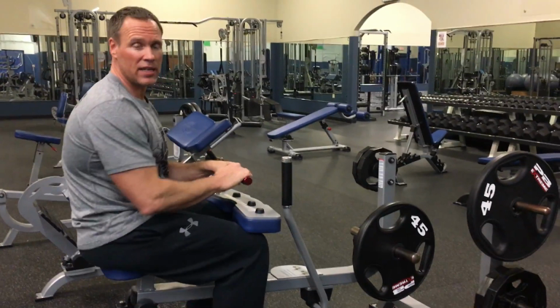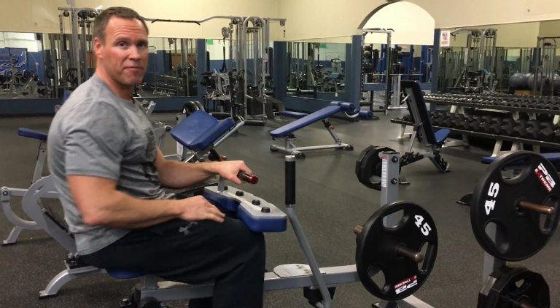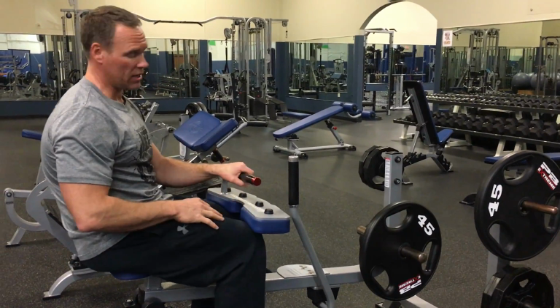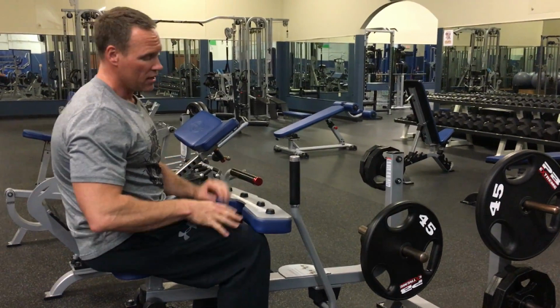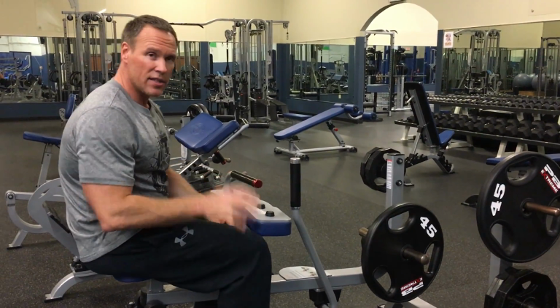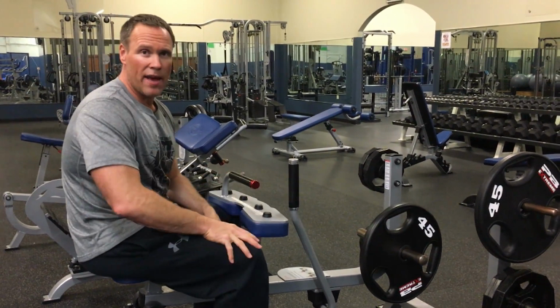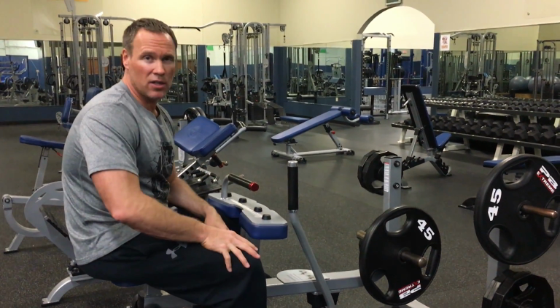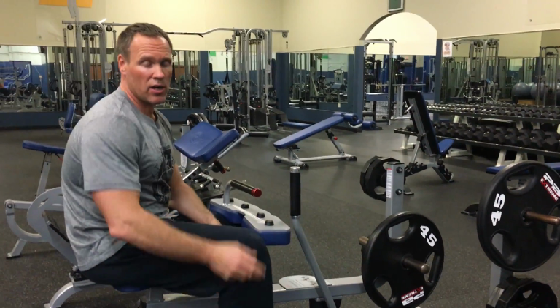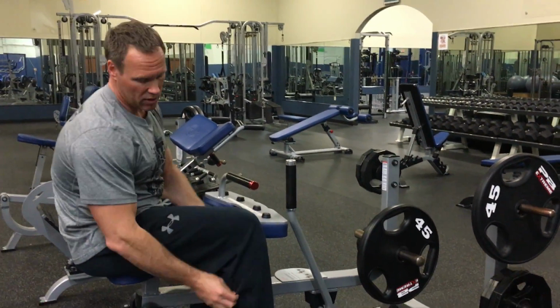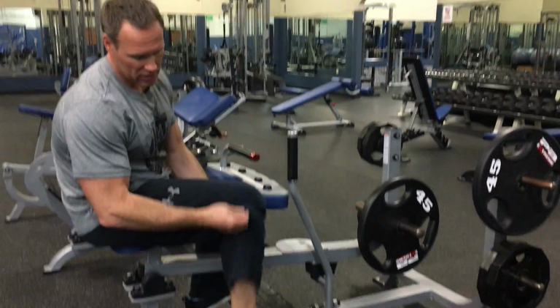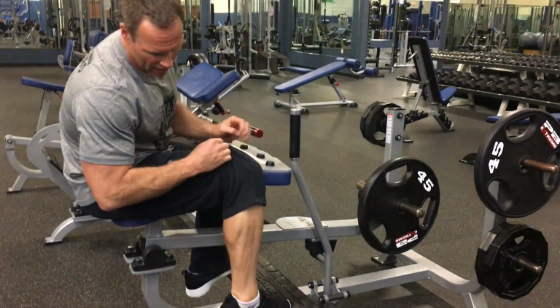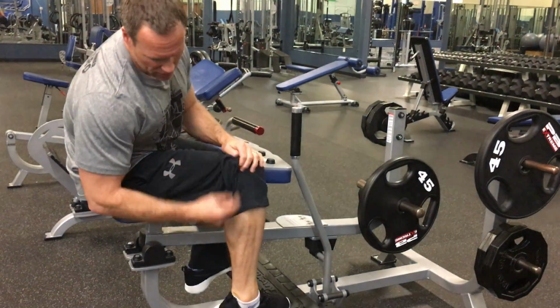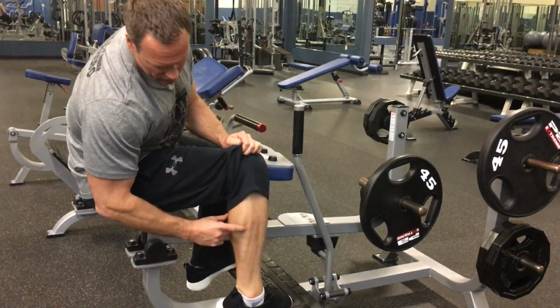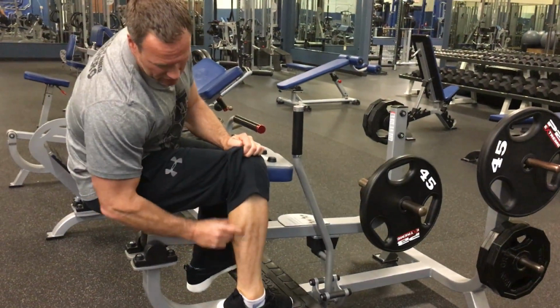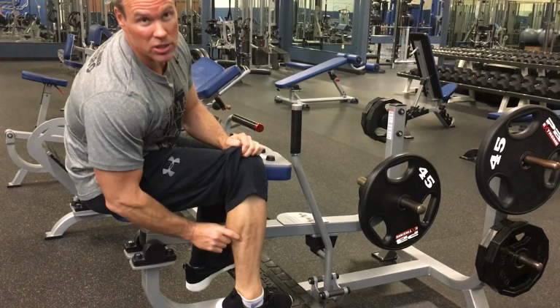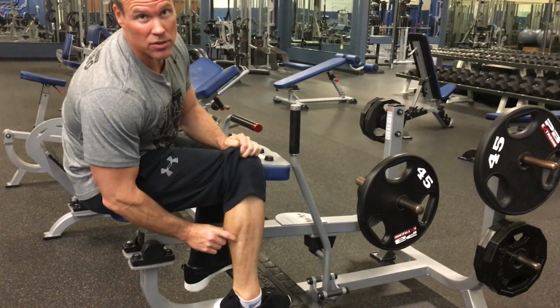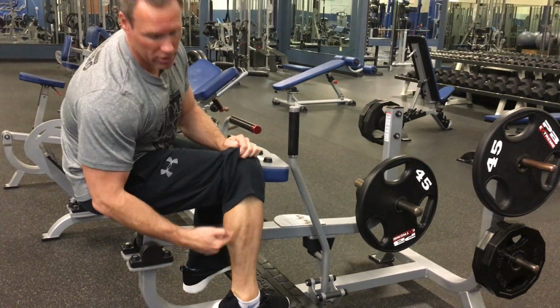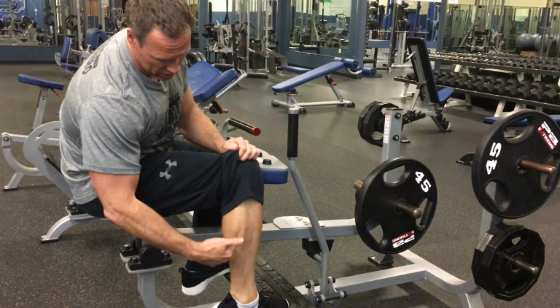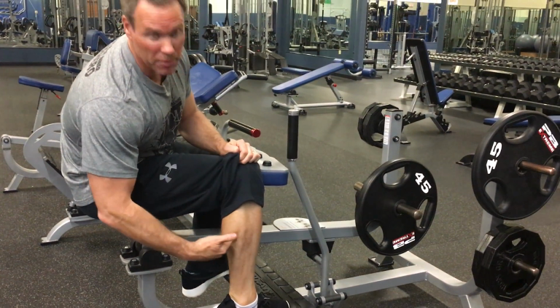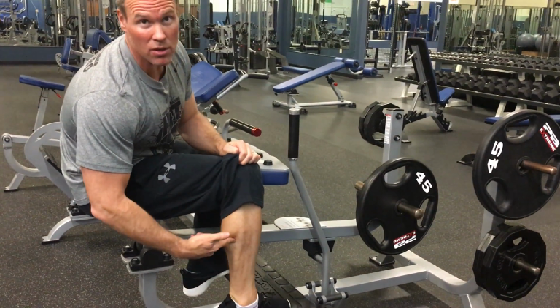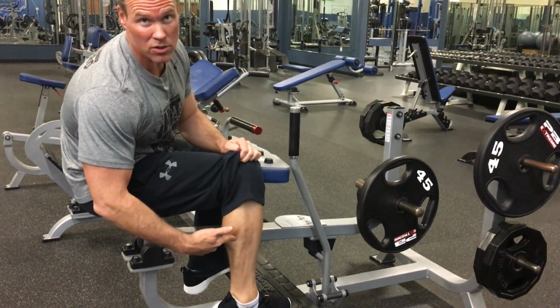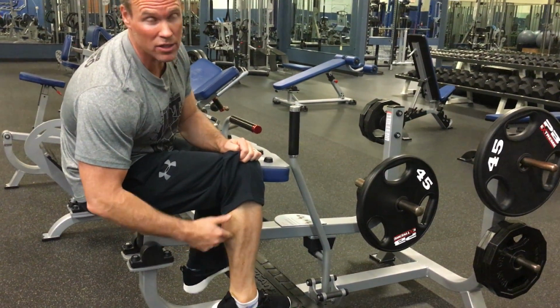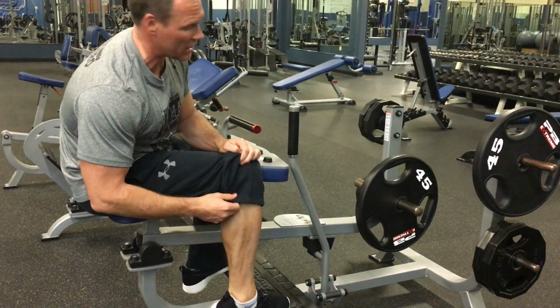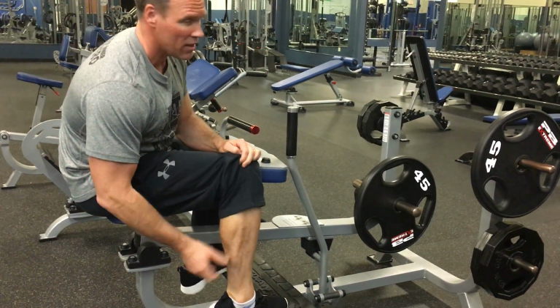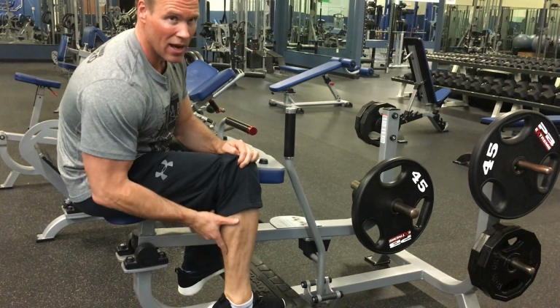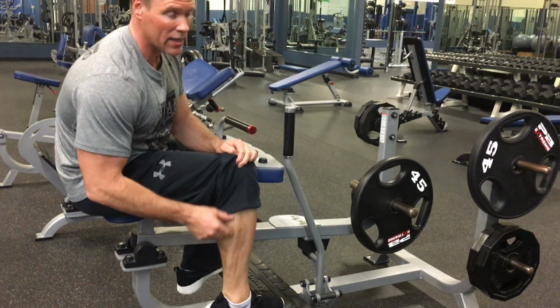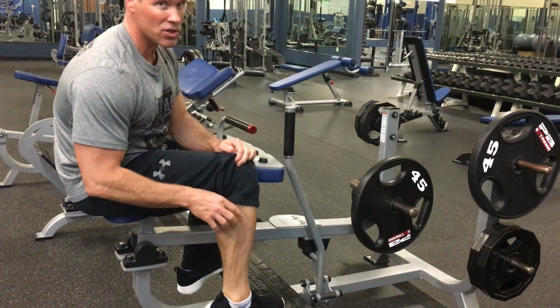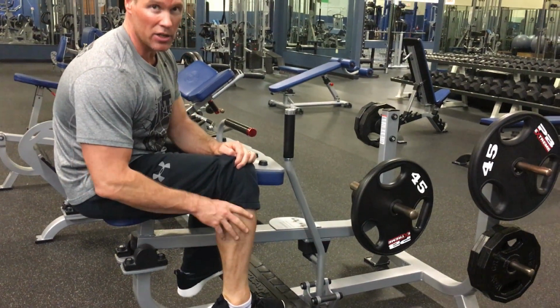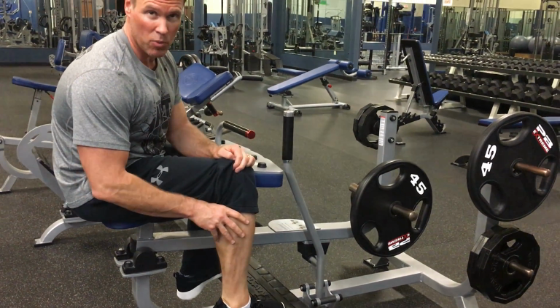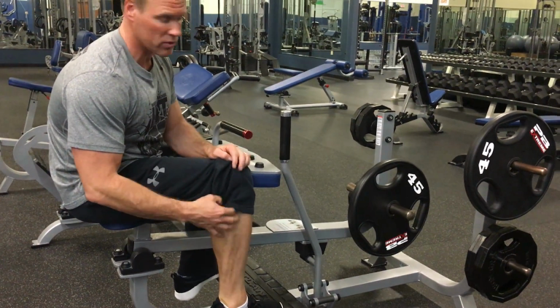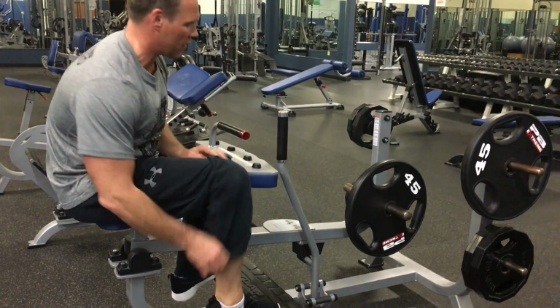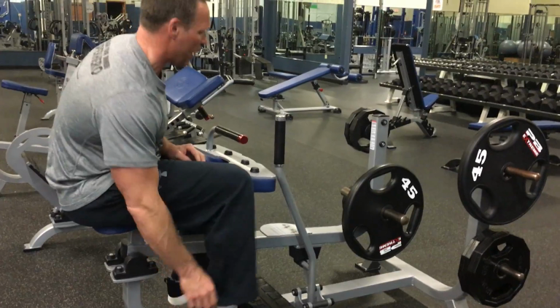Seated calf machine. The seated calf is going to target obviously the calves. You're not going to see as much gastrocnemius — you're actually going to get a muscle called the soleus beneath. Not a lot of gastrocnemius, because you need more of a straight leg for that.